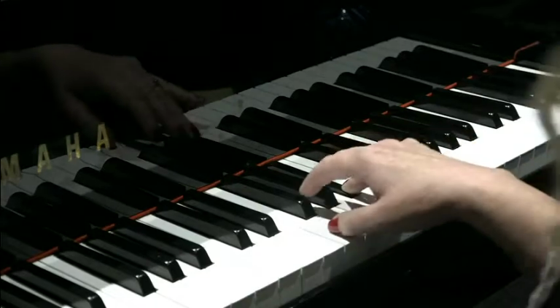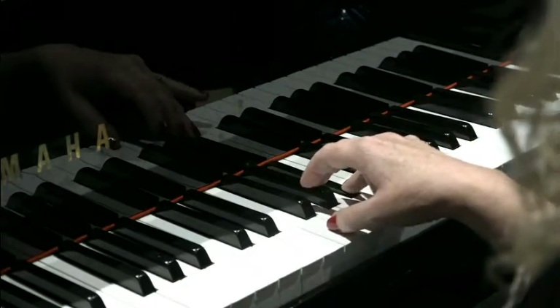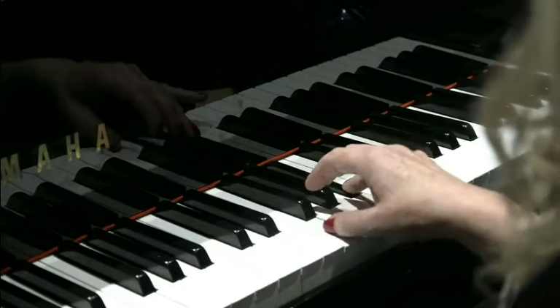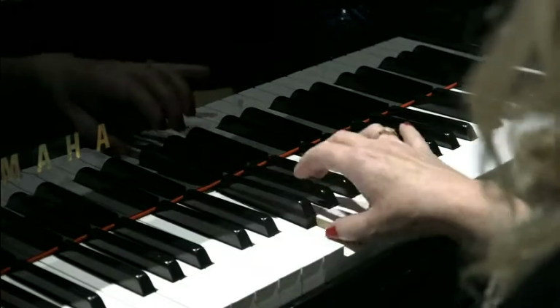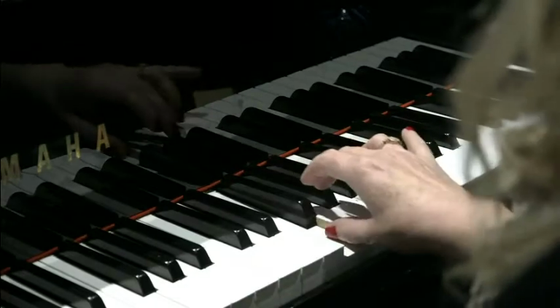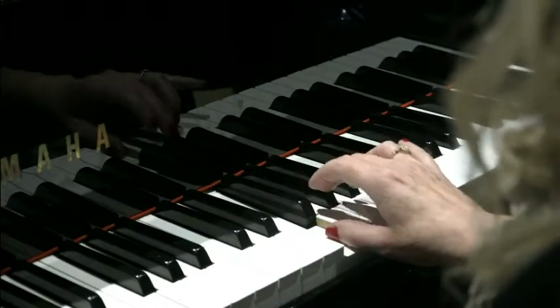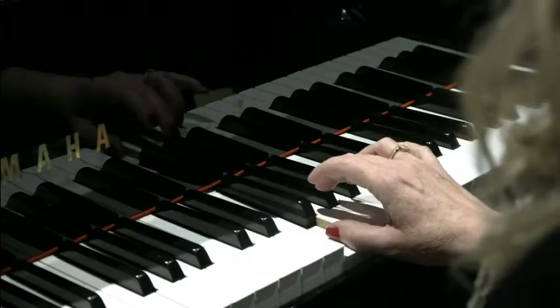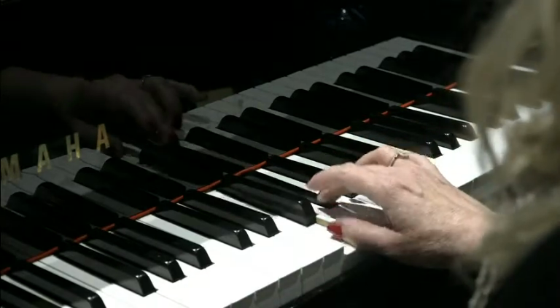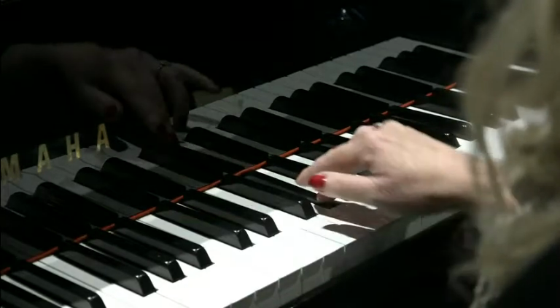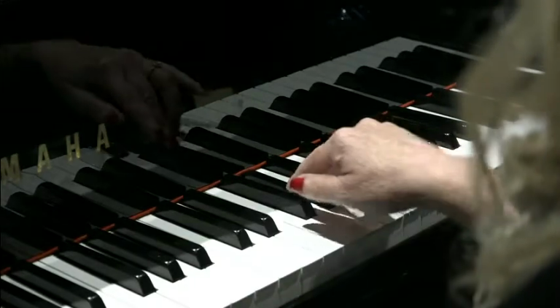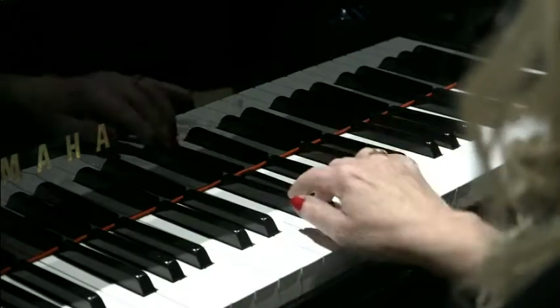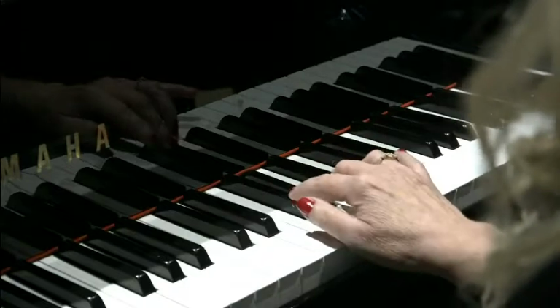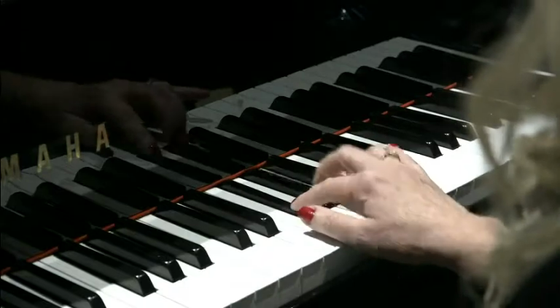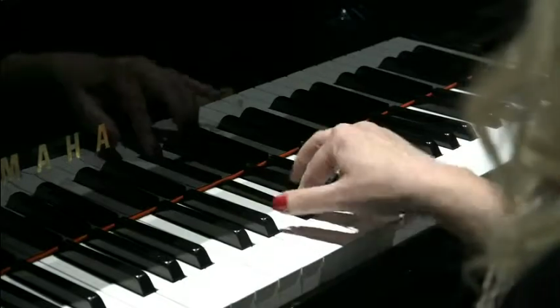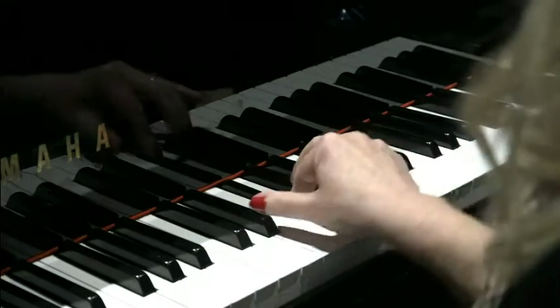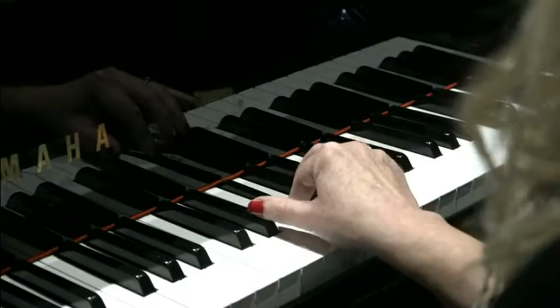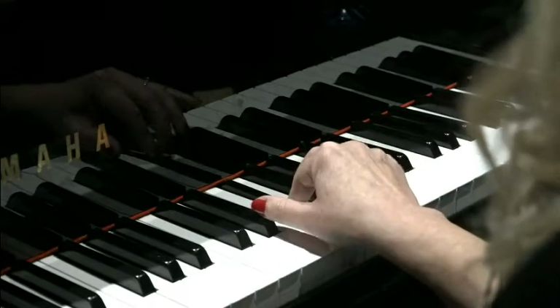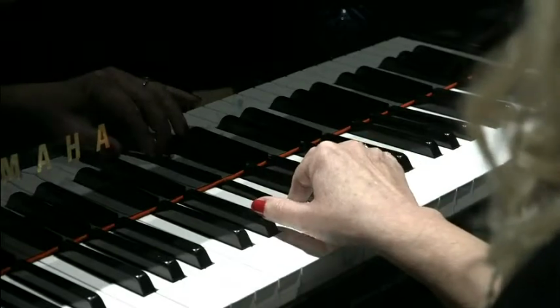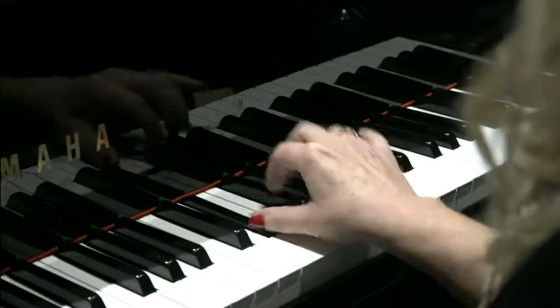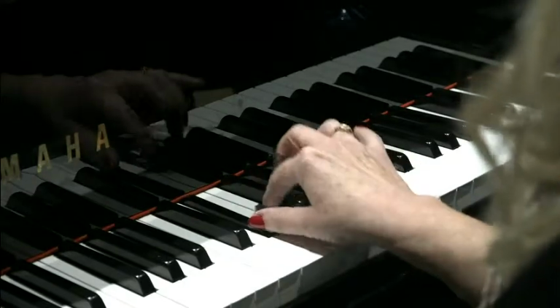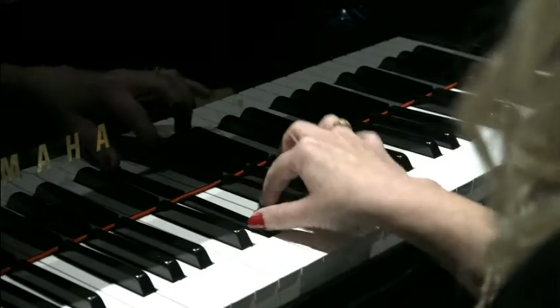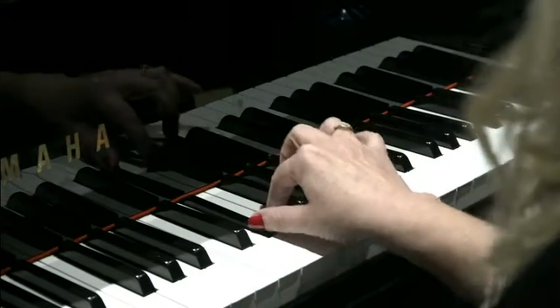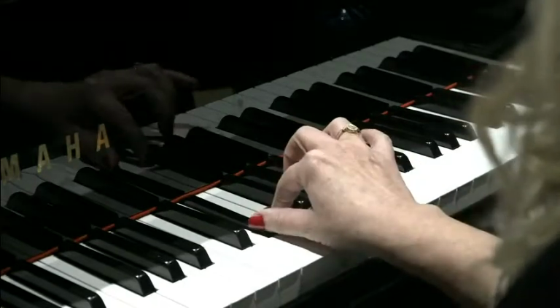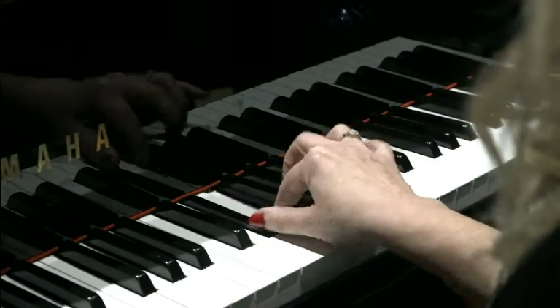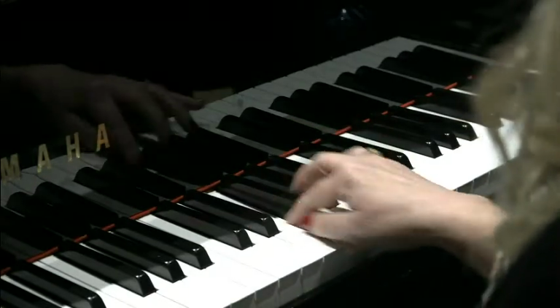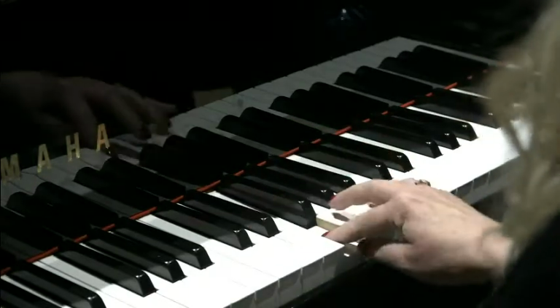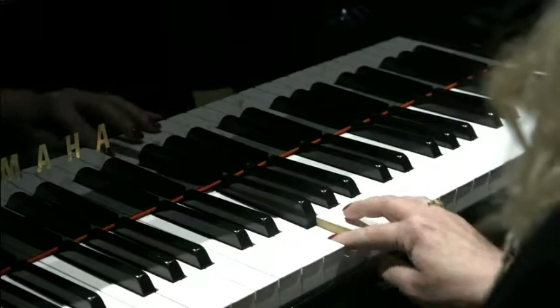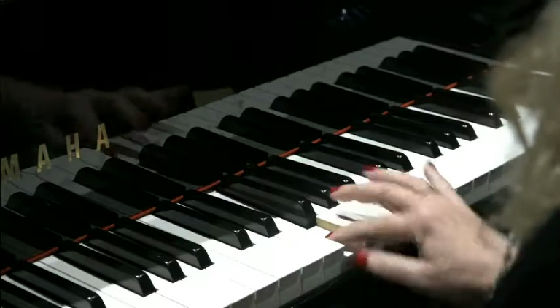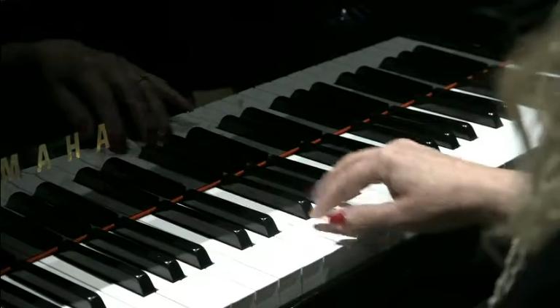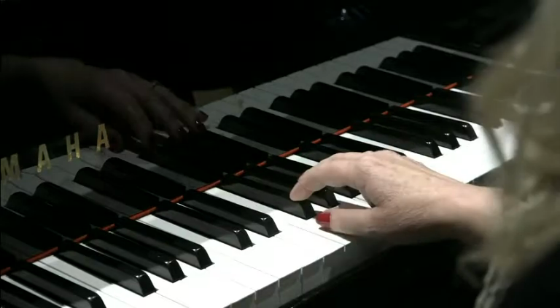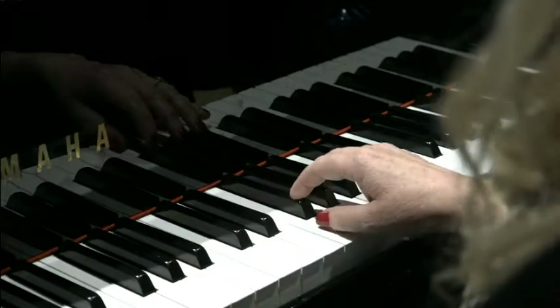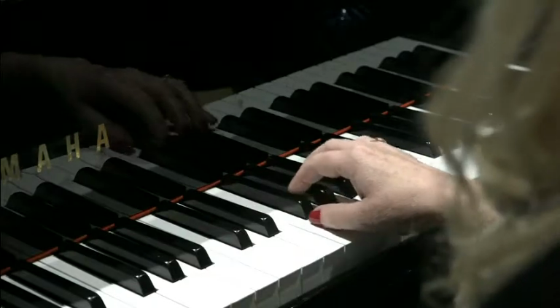And F, Ab again, Gb, Eb and F. So here's the second part of the riff.